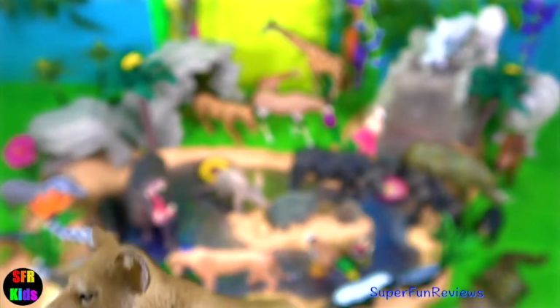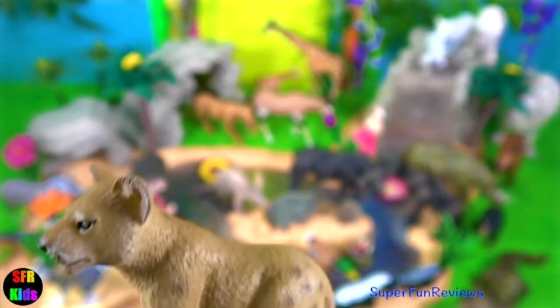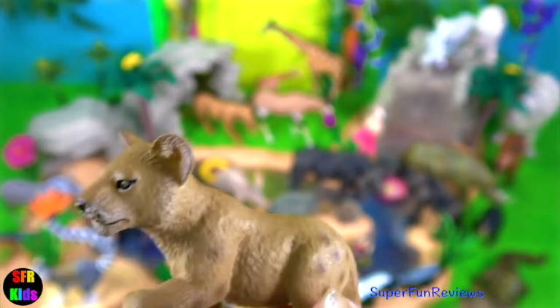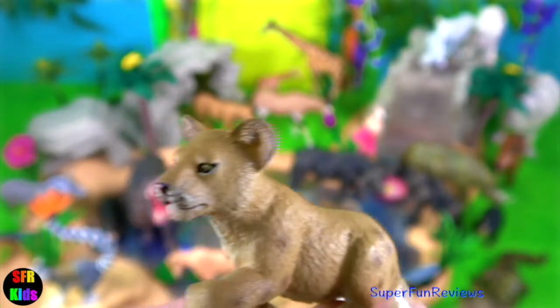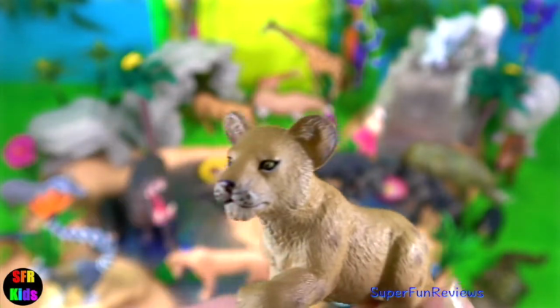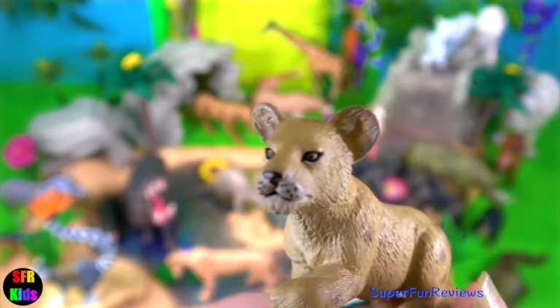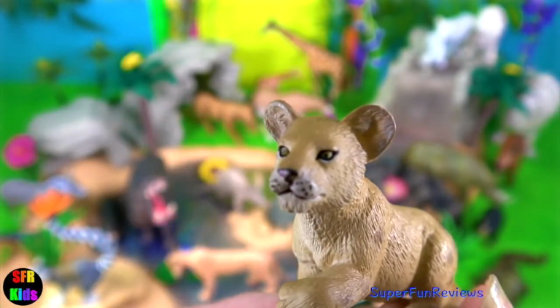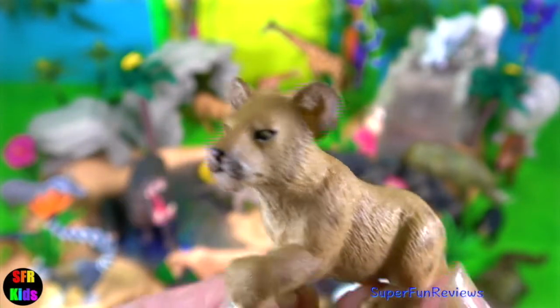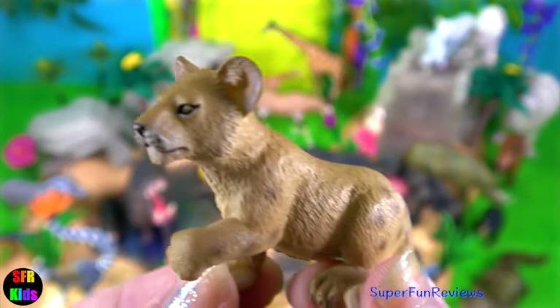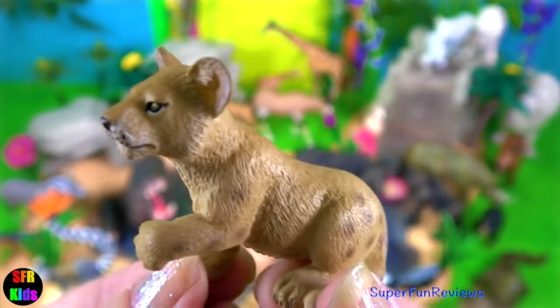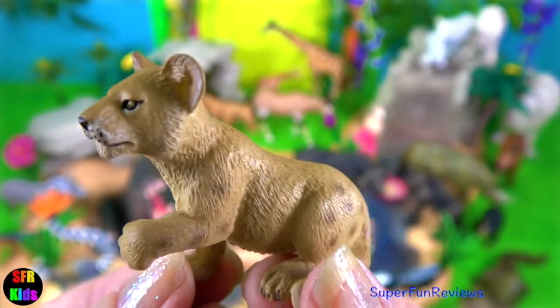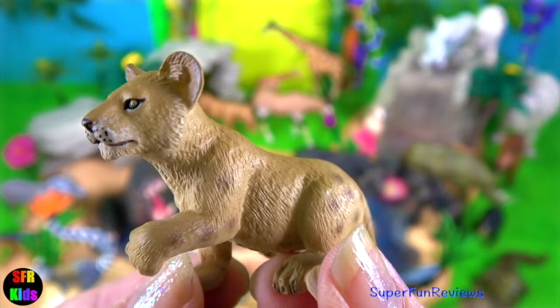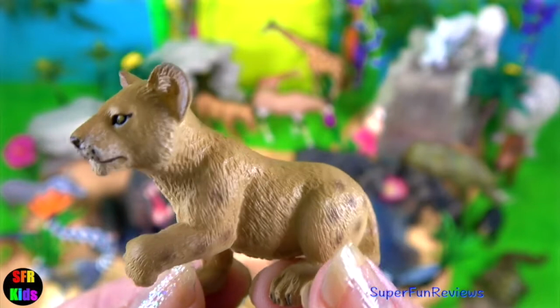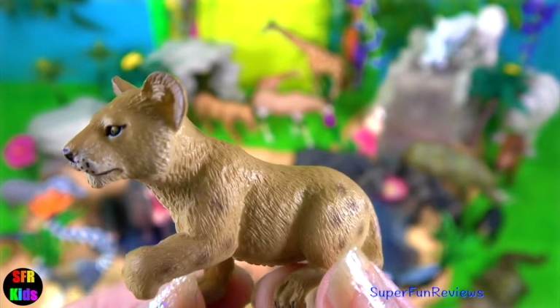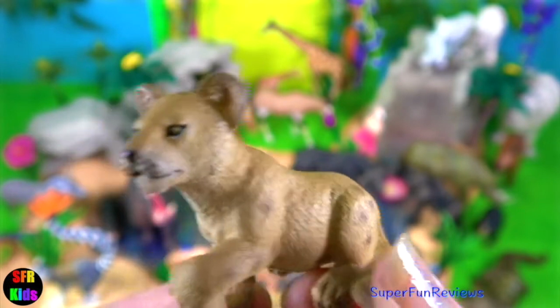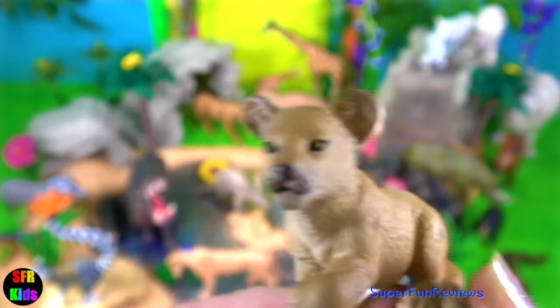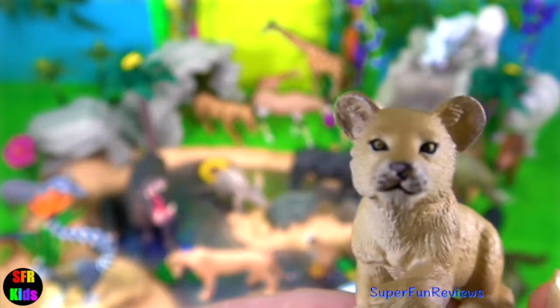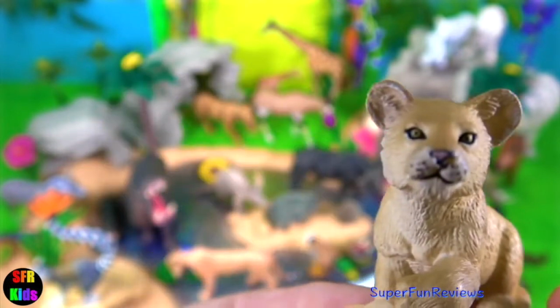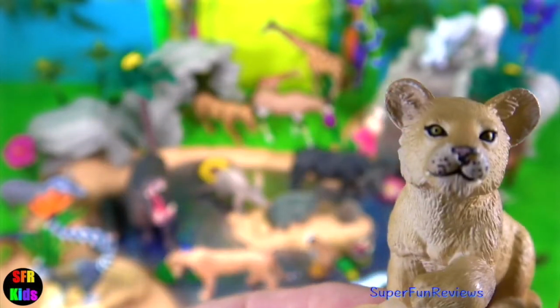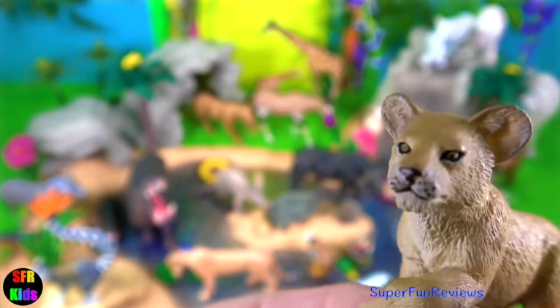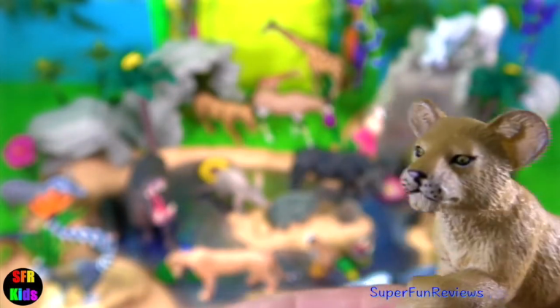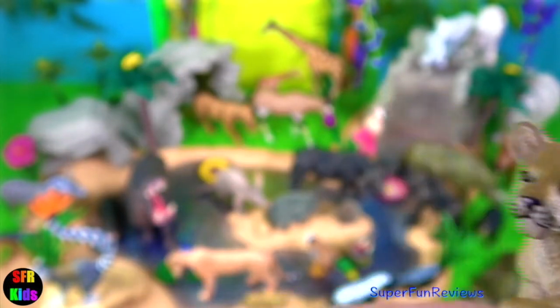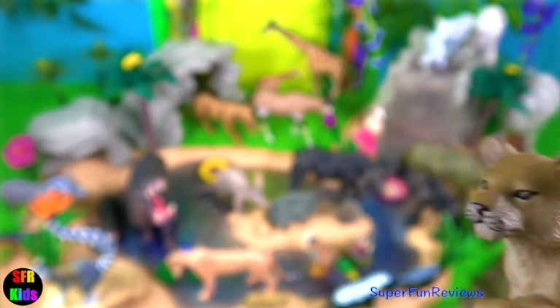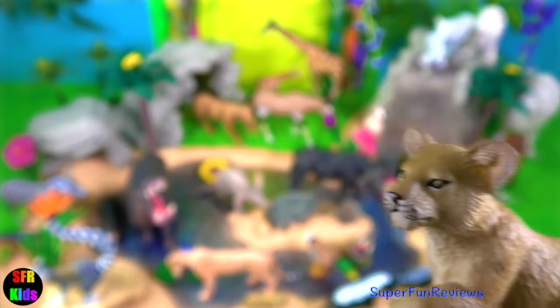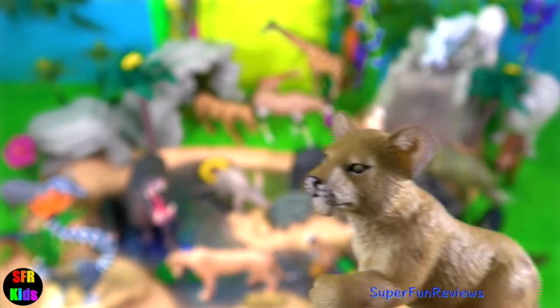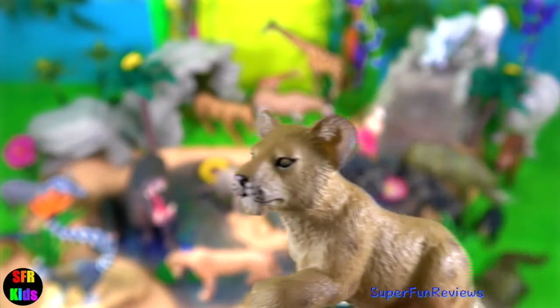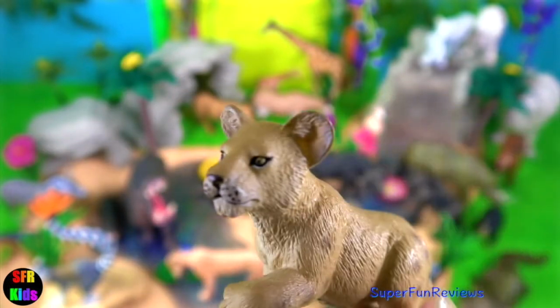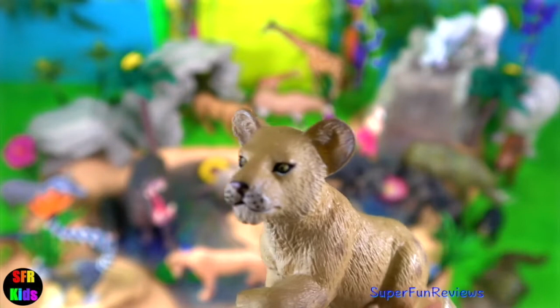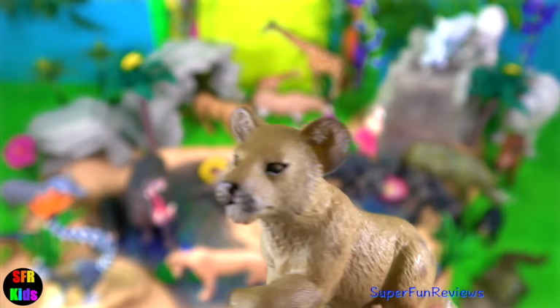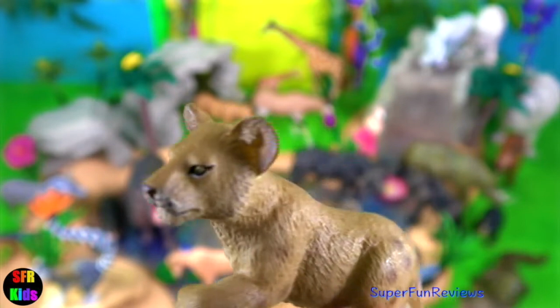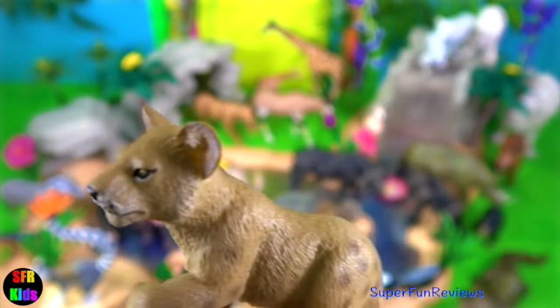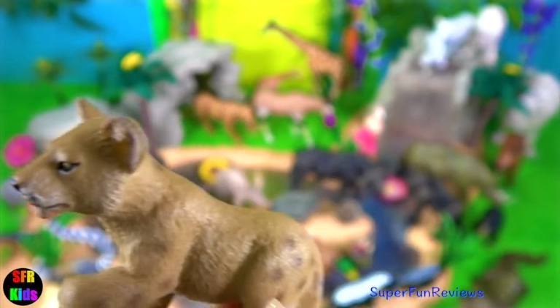The lion cub. They are looked after by the female lions. They soon learn how to hunt and look after themselves at around two years of age.